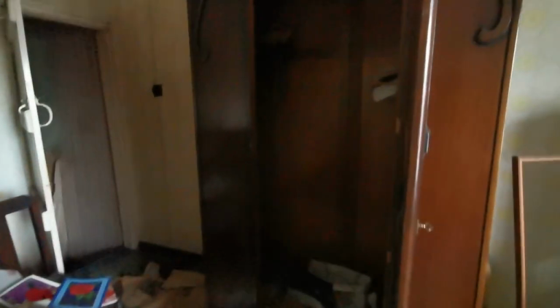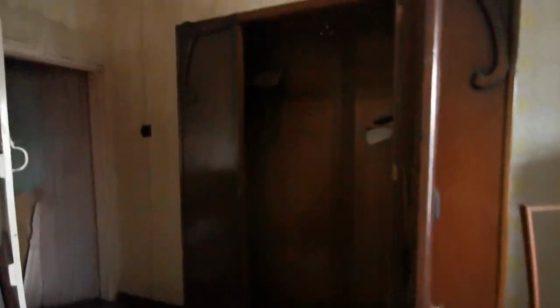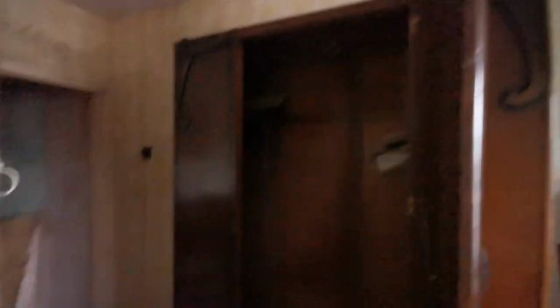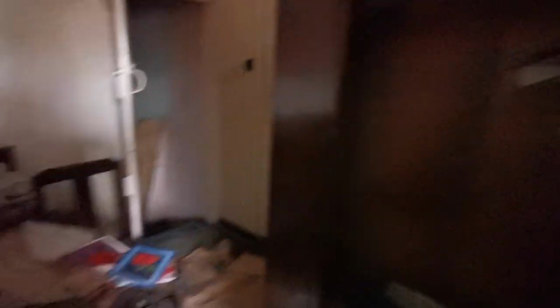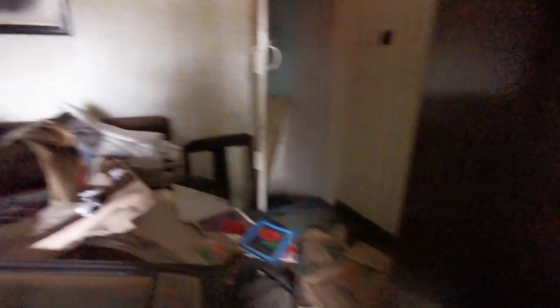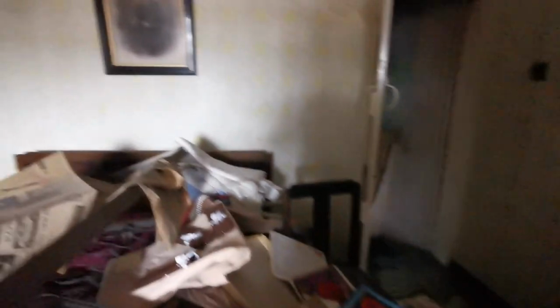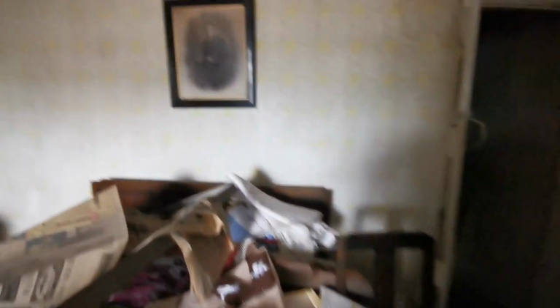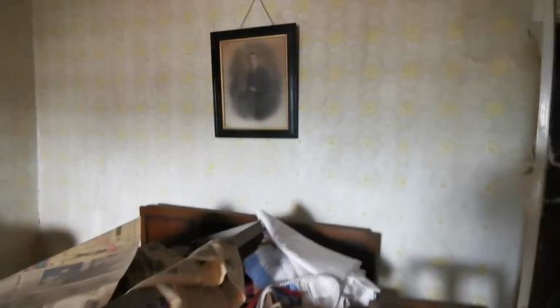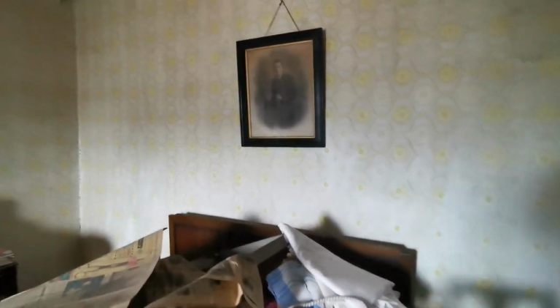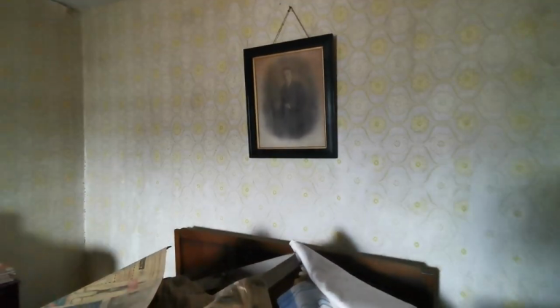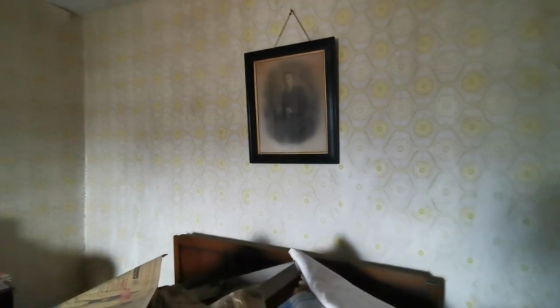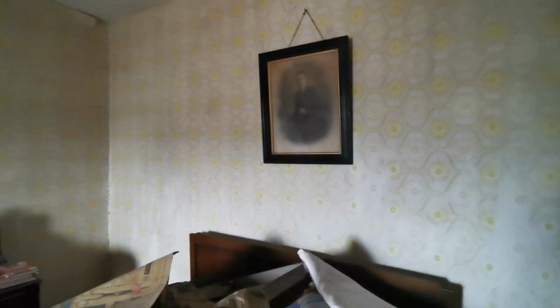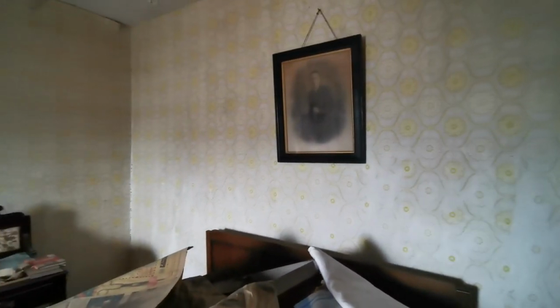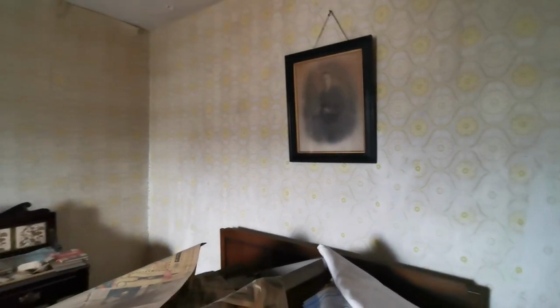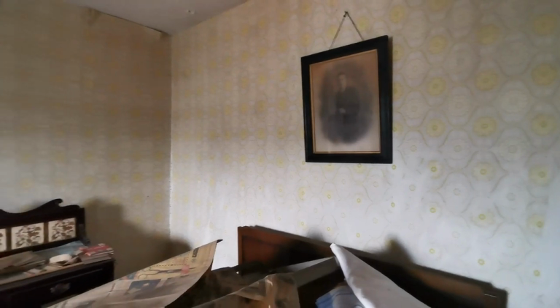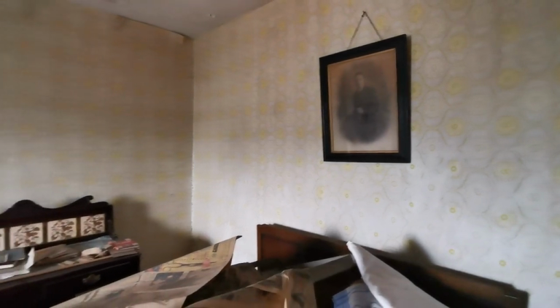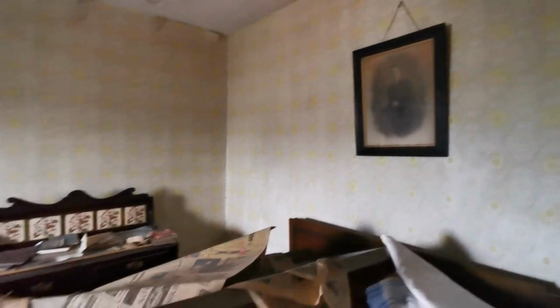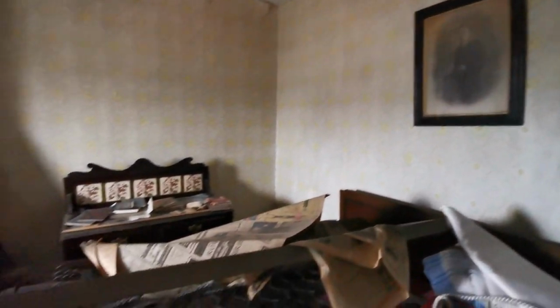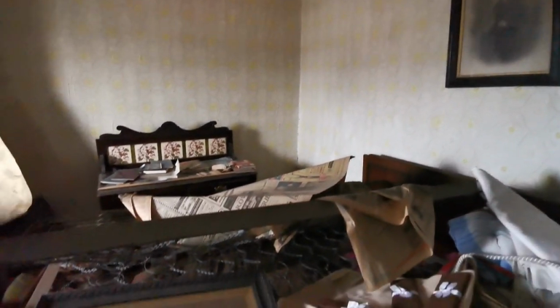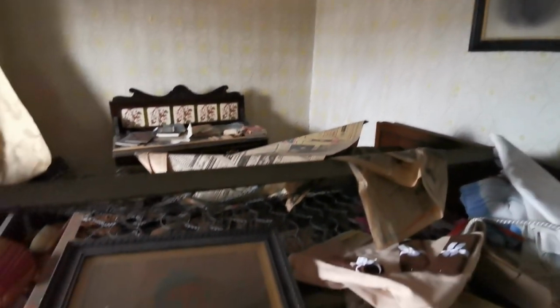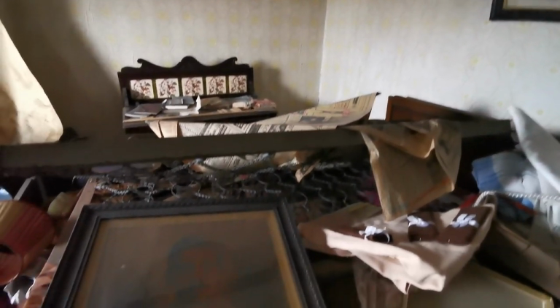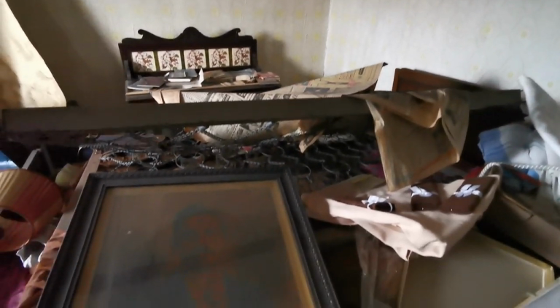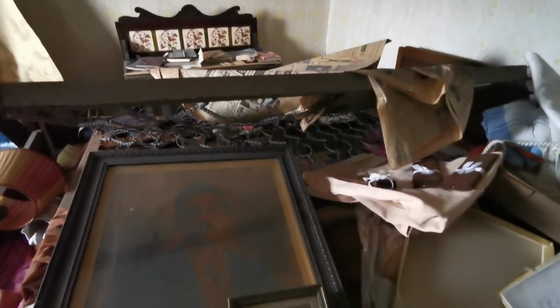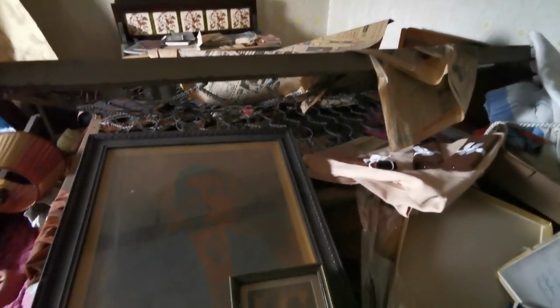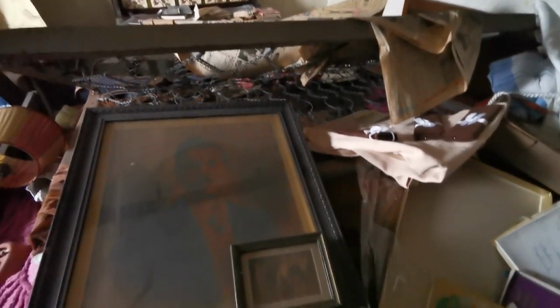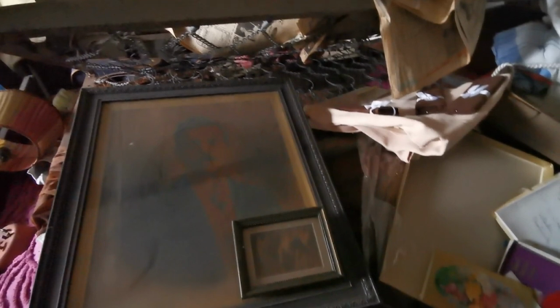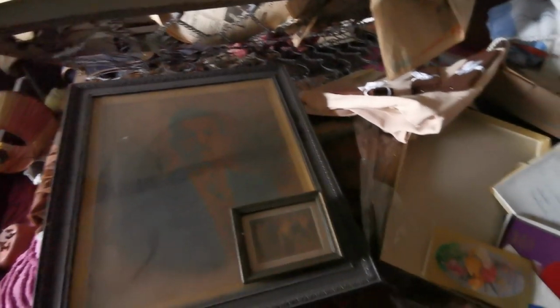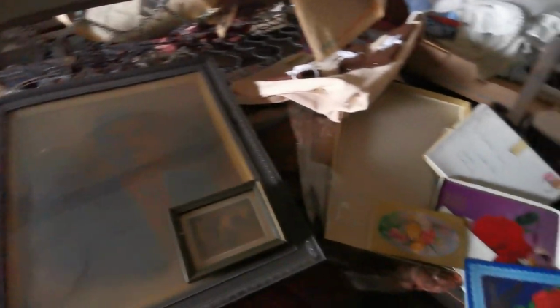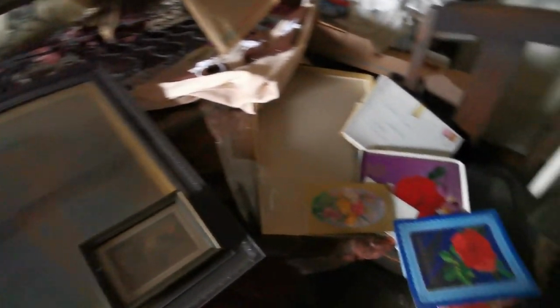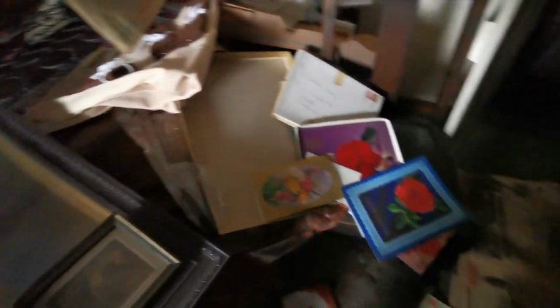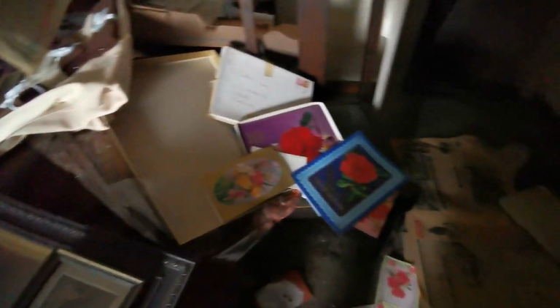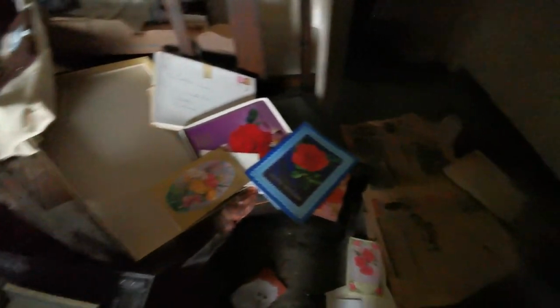There's a wardrobe here, and you can see it now — there's a picture of the gentleman, and some more pictures of him over here. There are also some old cards there.